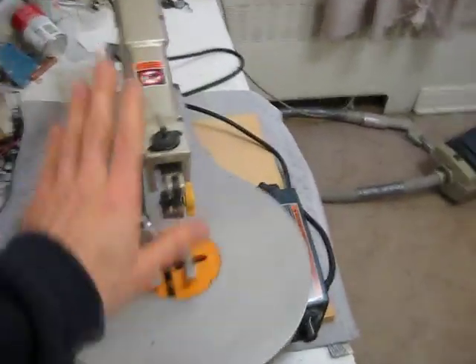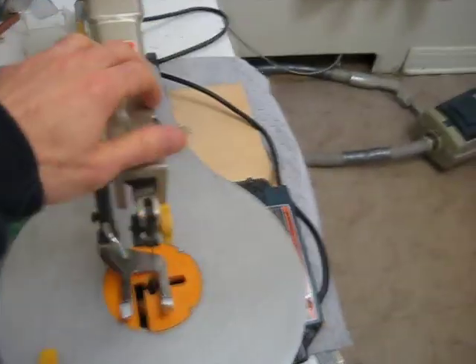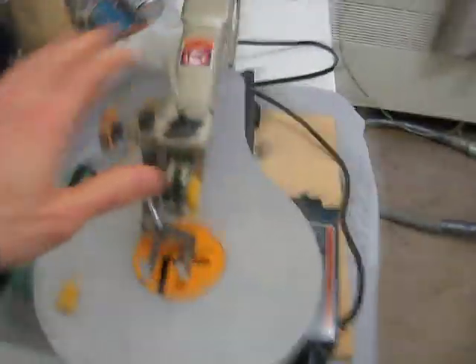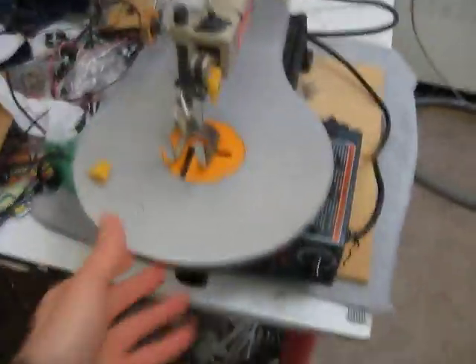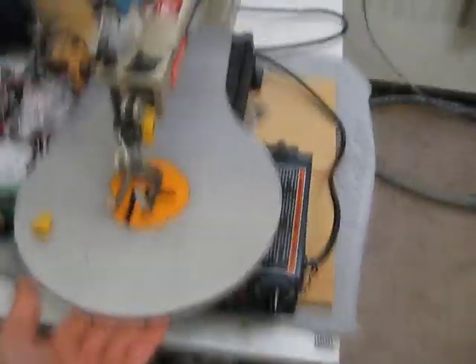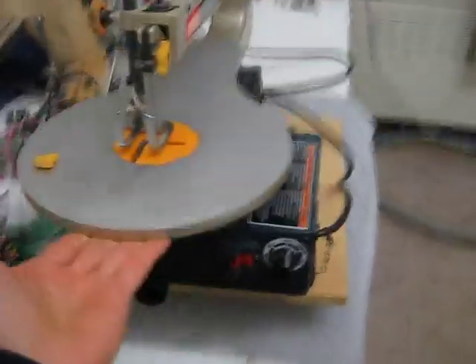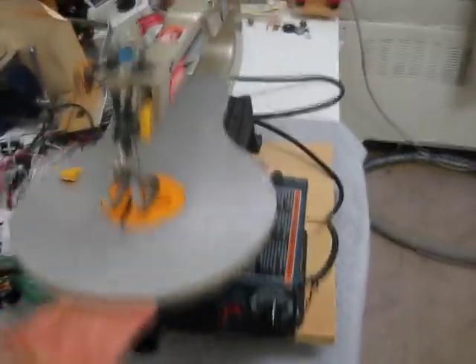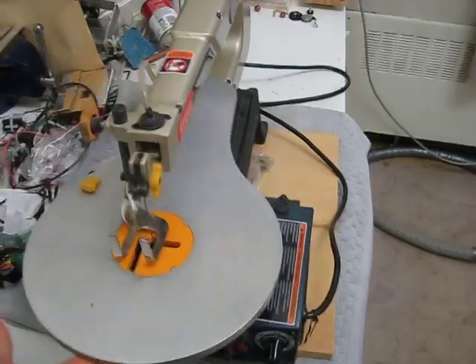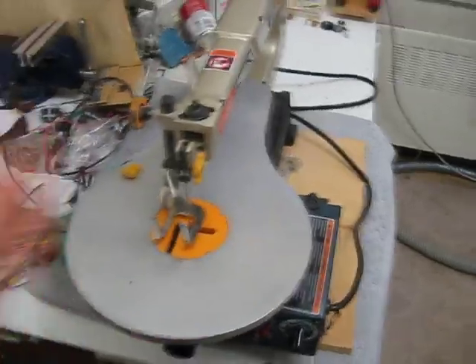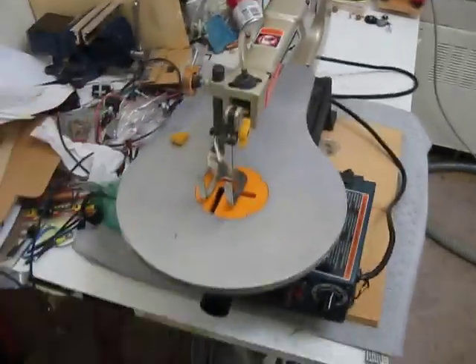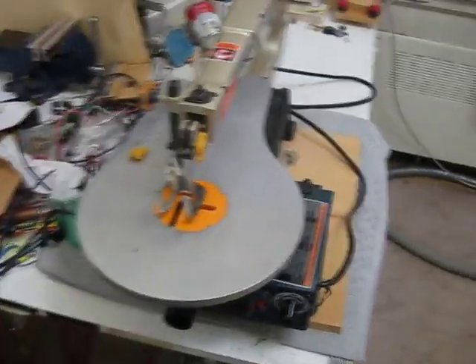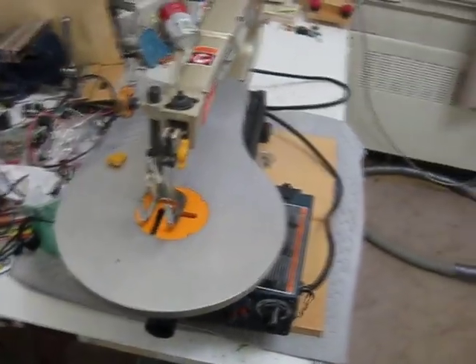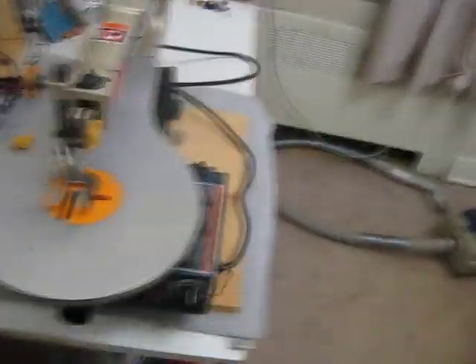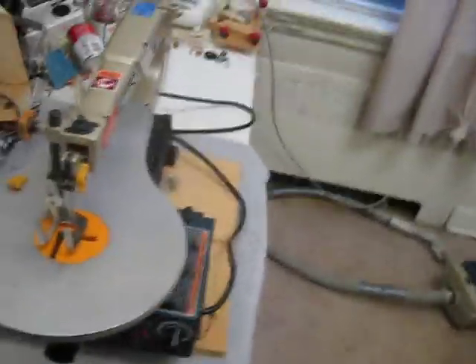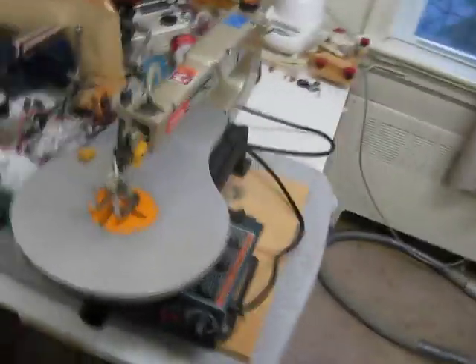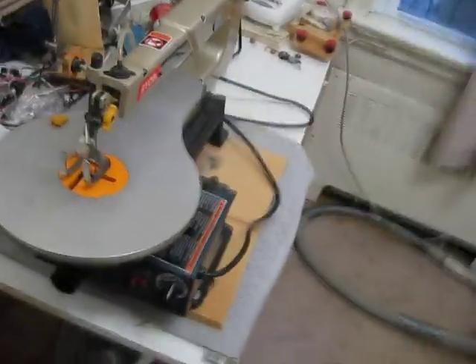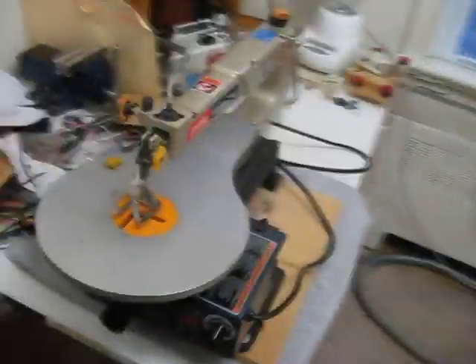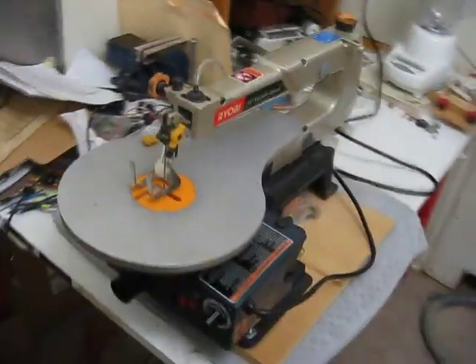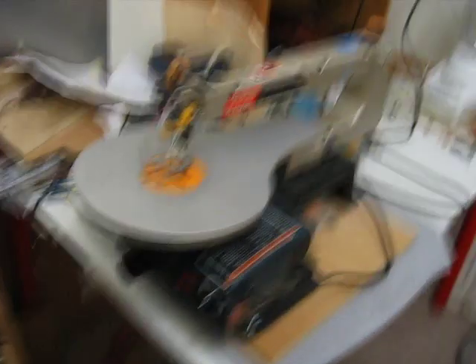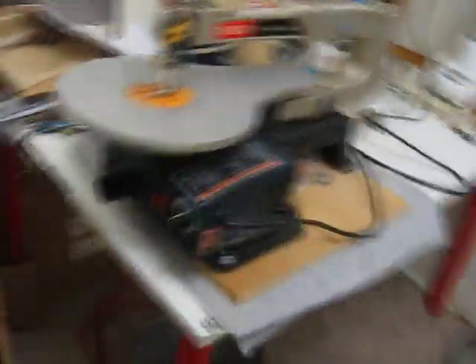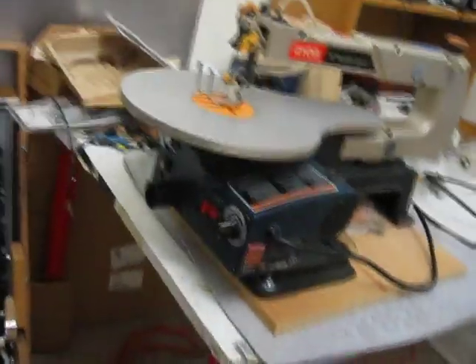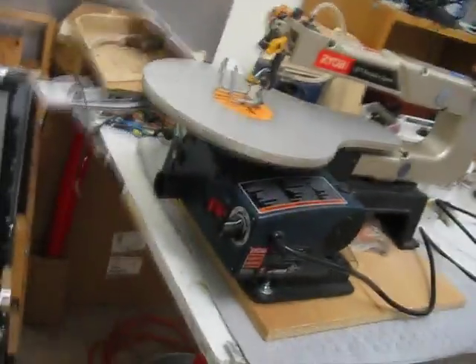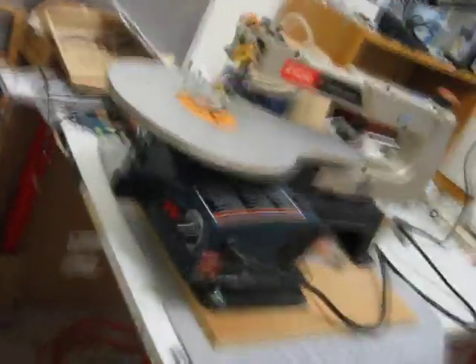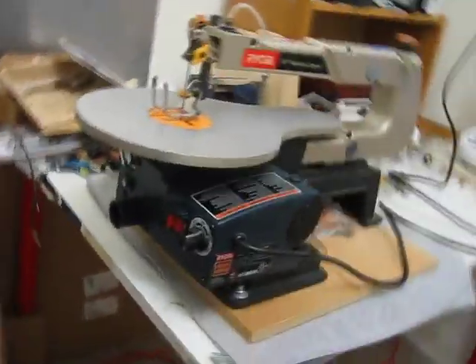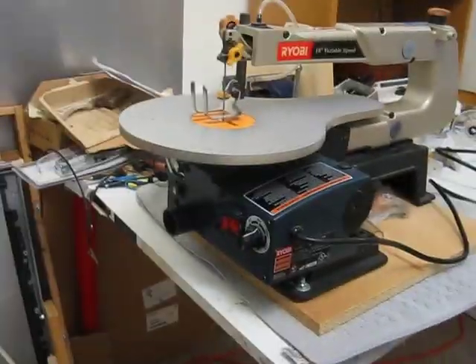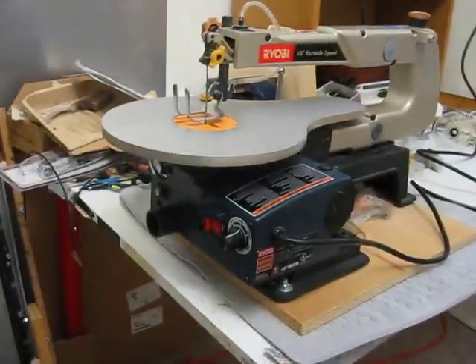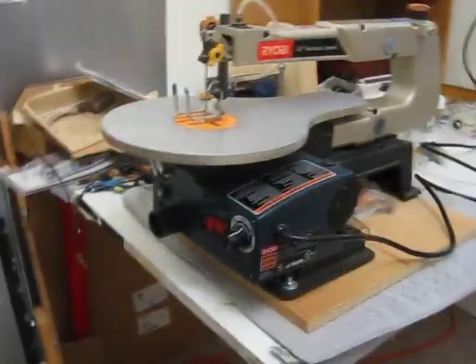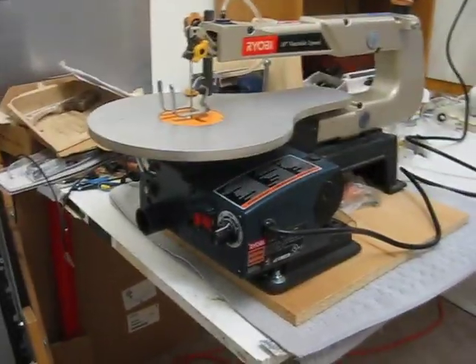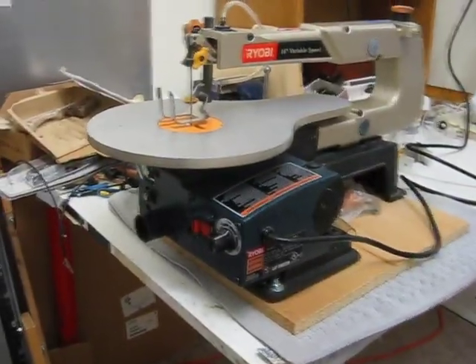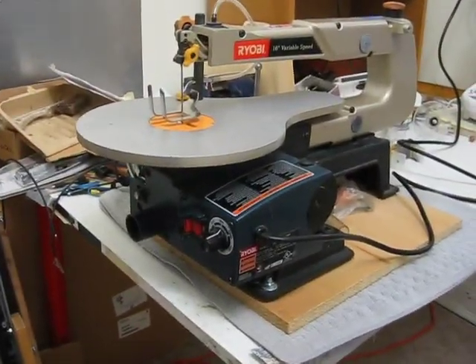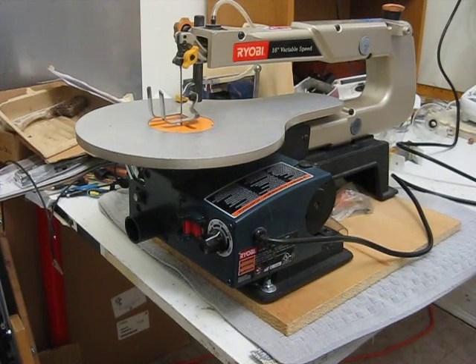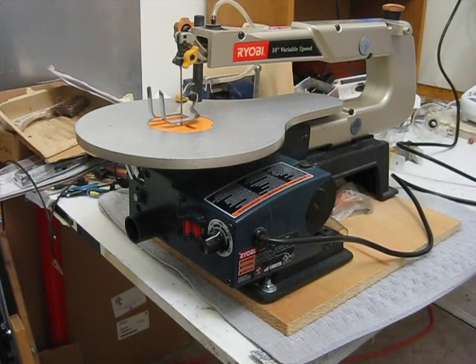They're very cheap. And the nice thing is they're also very light, very small. I just store mine in the closet when I'm not using it and bring it out whenever I need it. So you can have your own little workshop at home that way, like I do. And that way you can build anything.